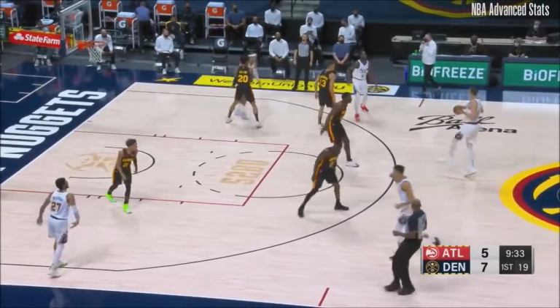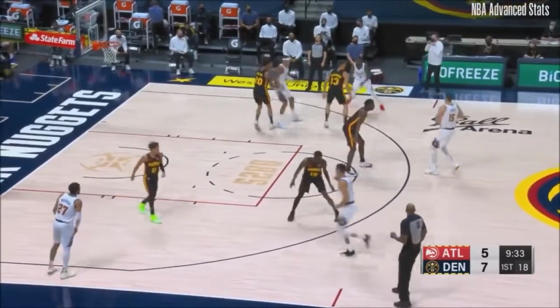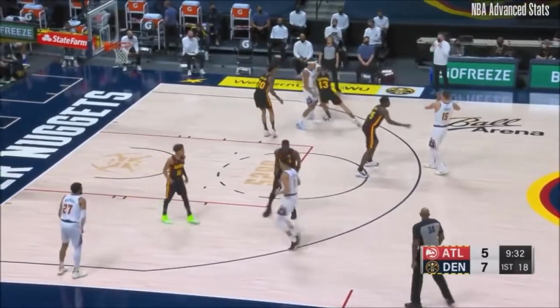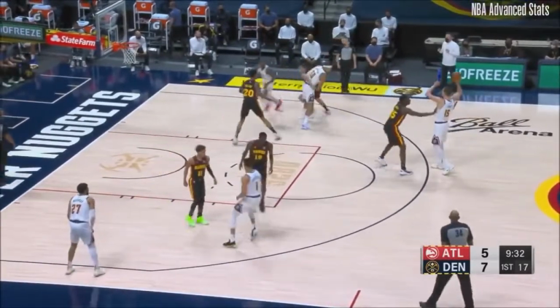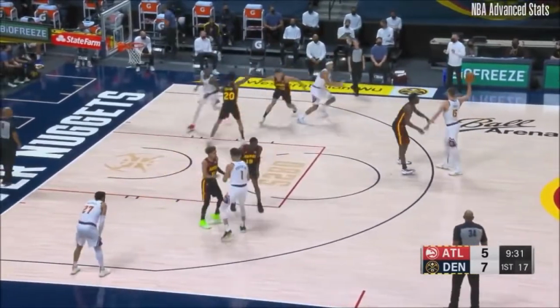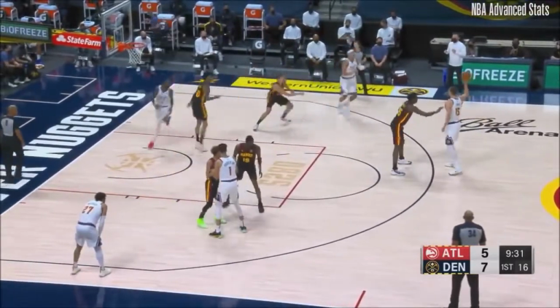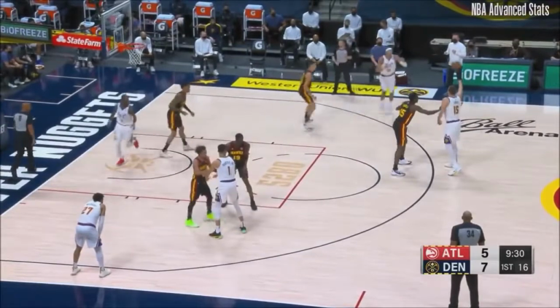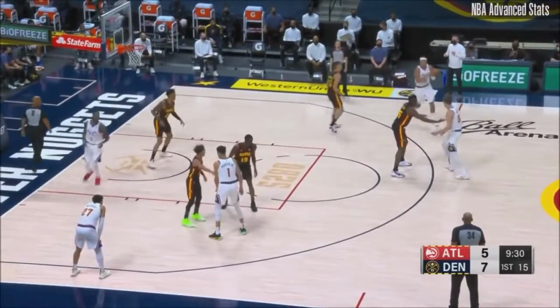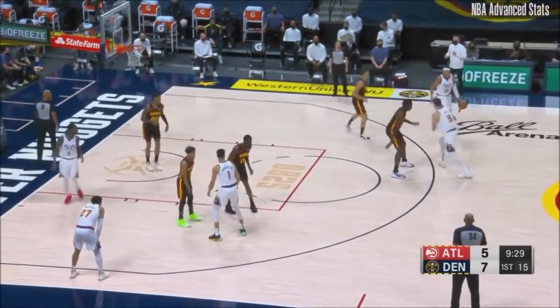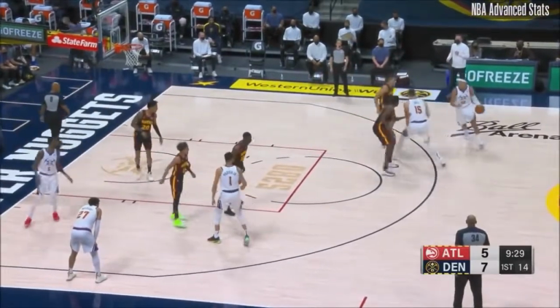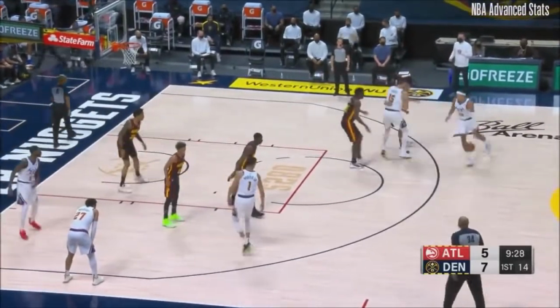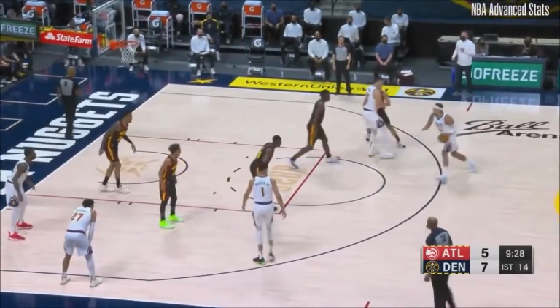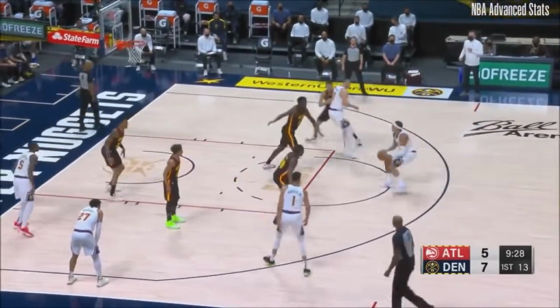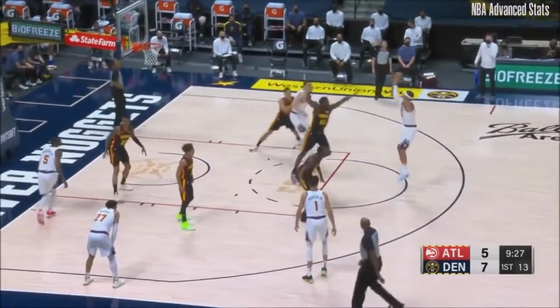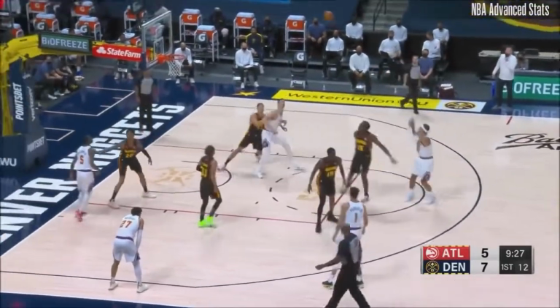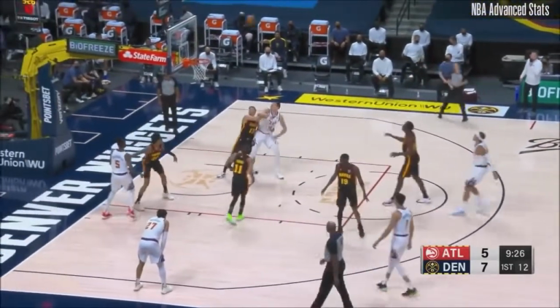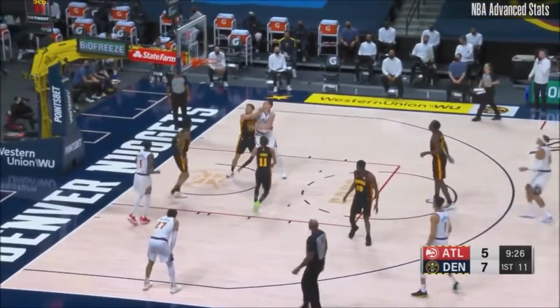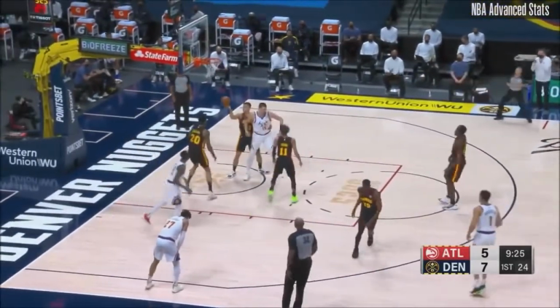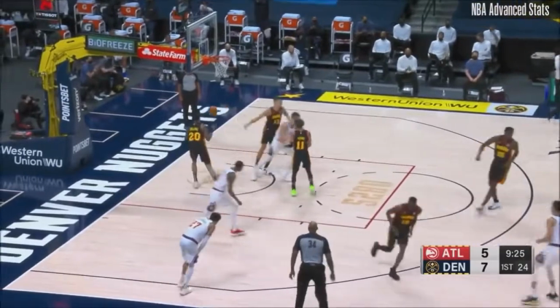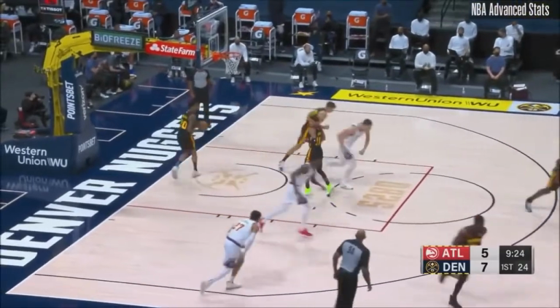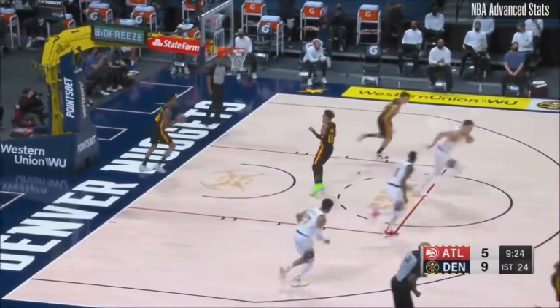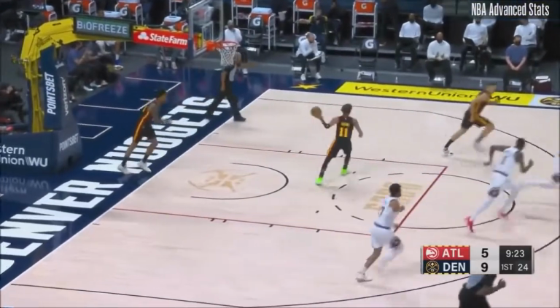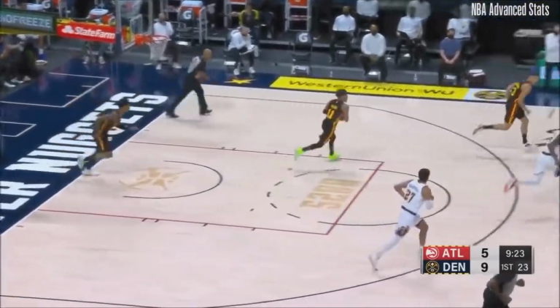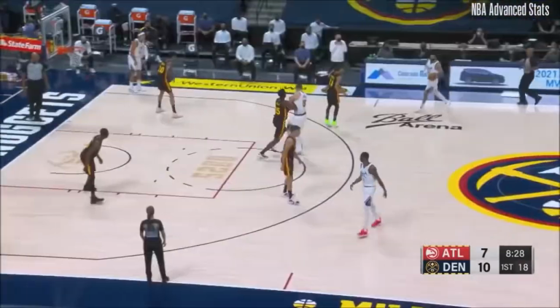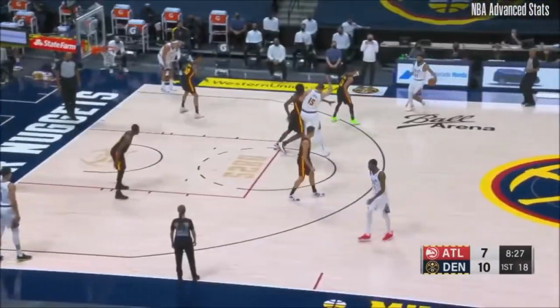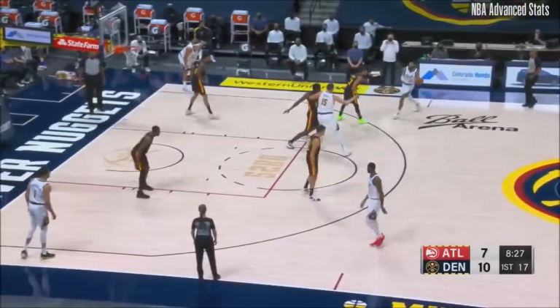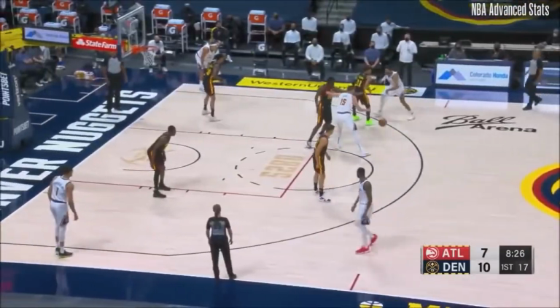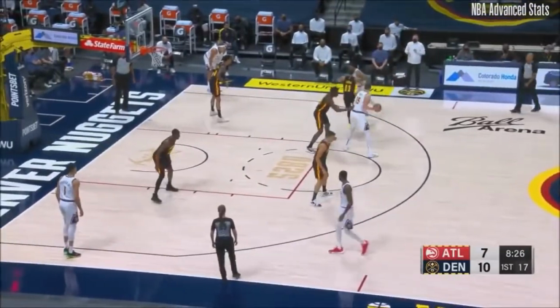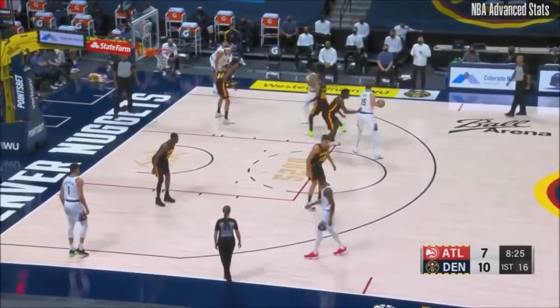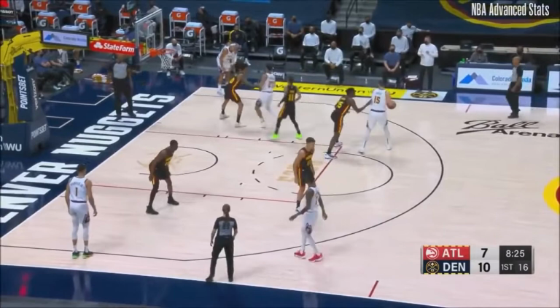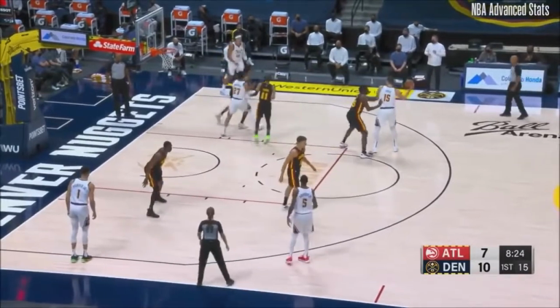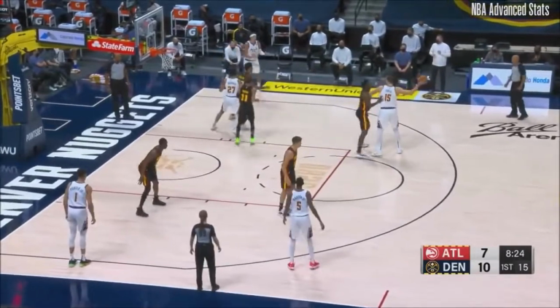Bogdanovich did not play in the first meeting between the two teams. Now Gordon around the screen. He takes a 17-footer. That's good. Aaron Gordon off to a good start. That's been the biggest difference in his points per game rise from a year ago.